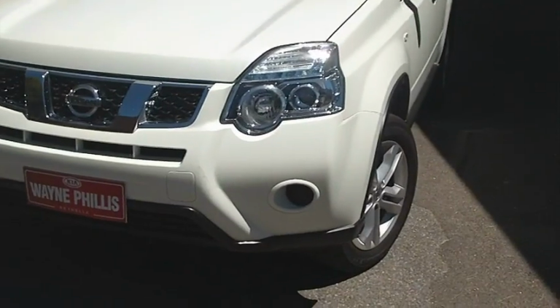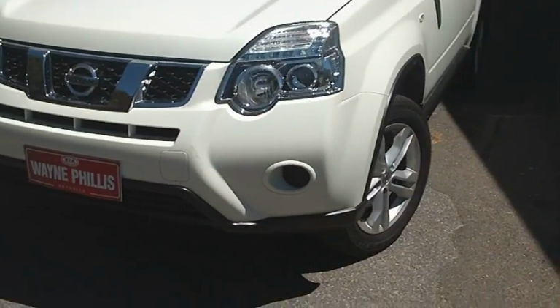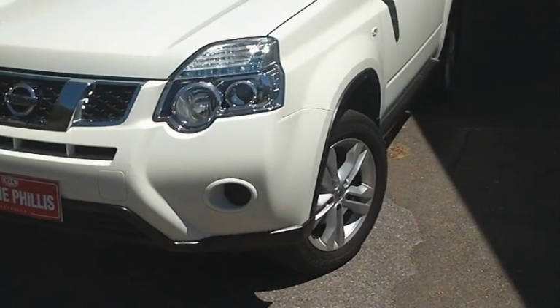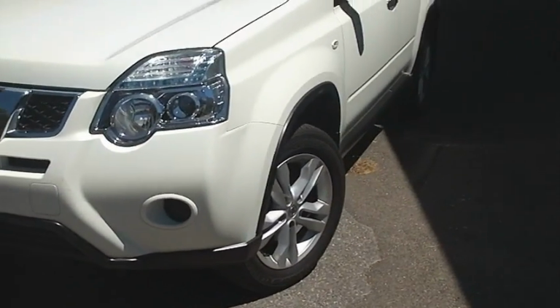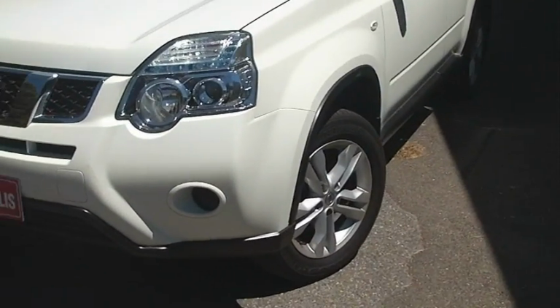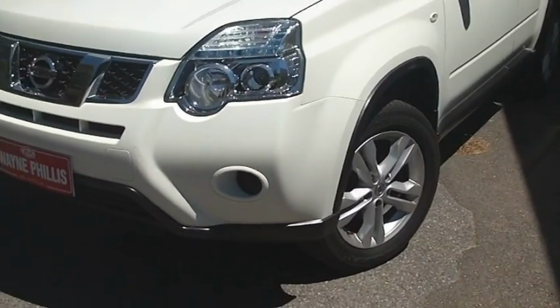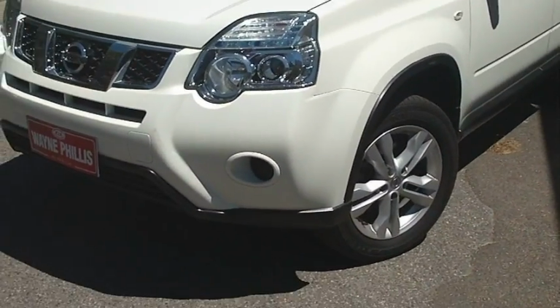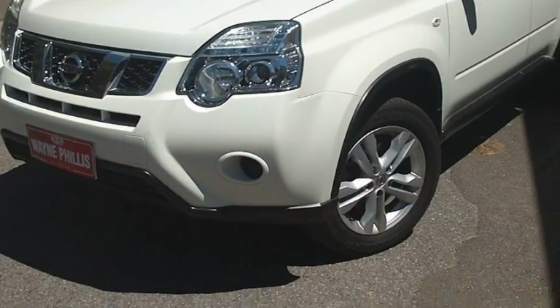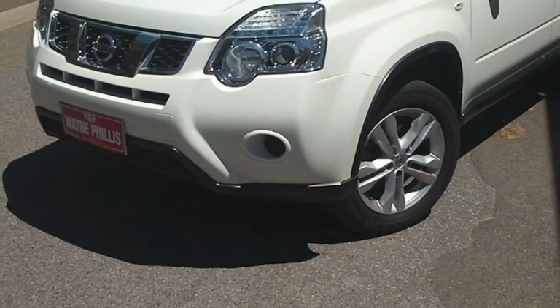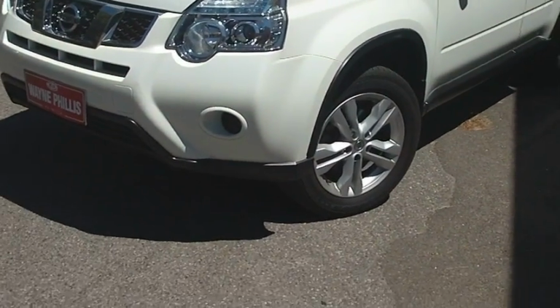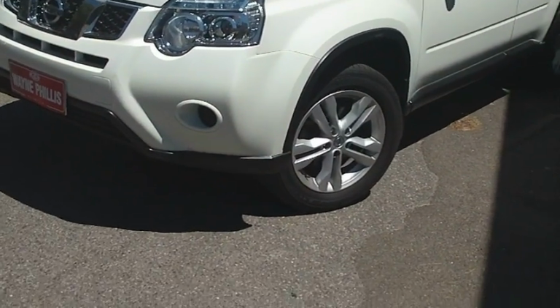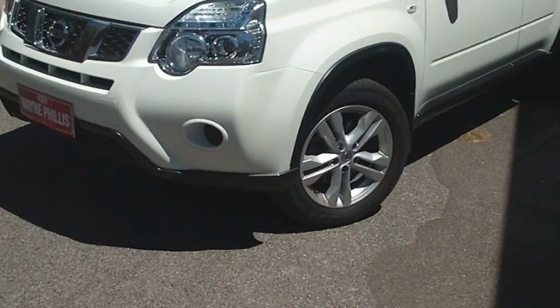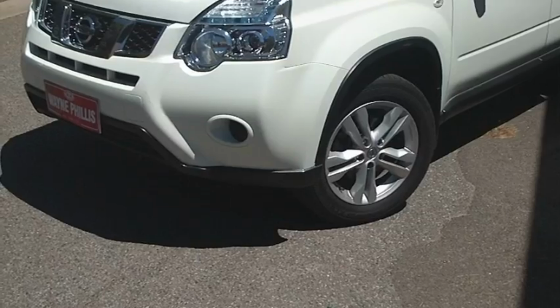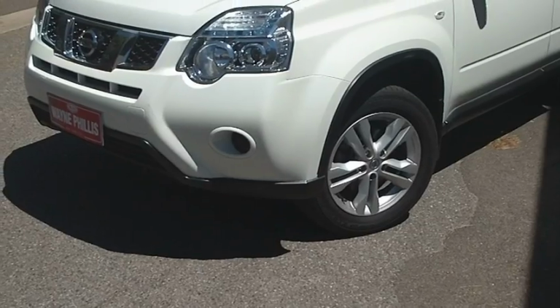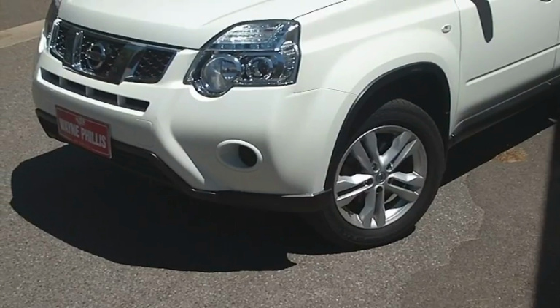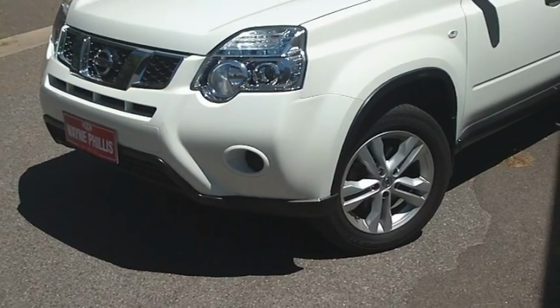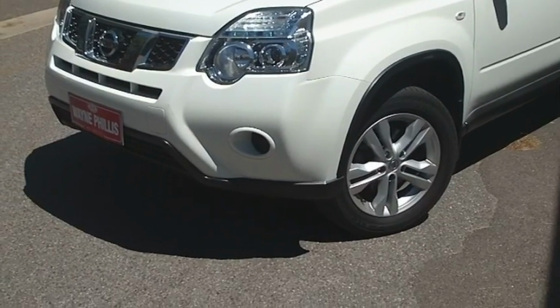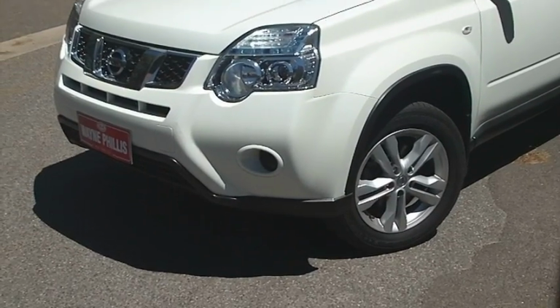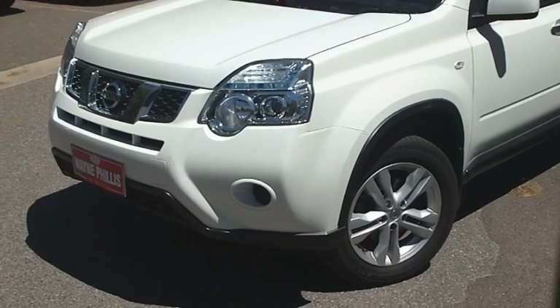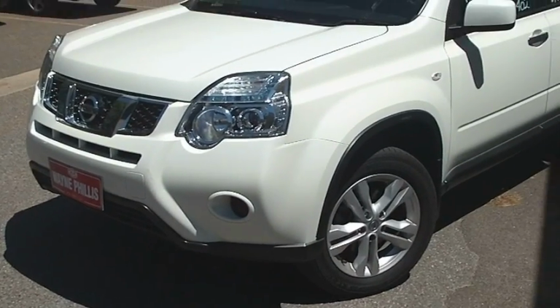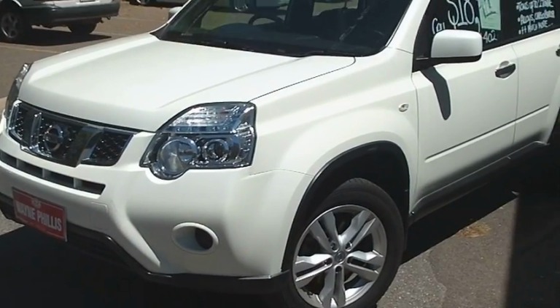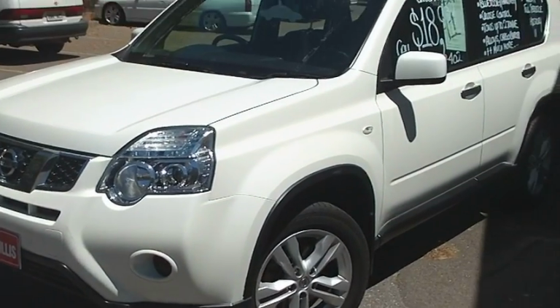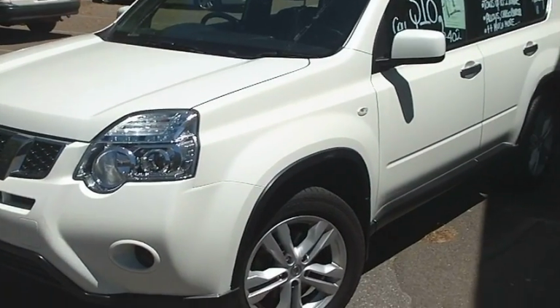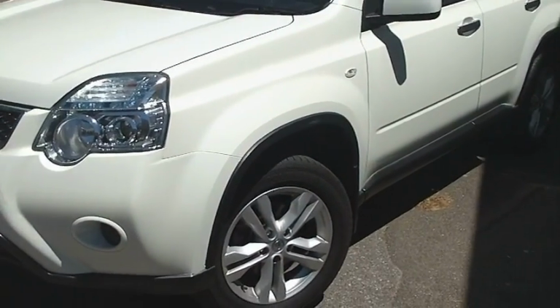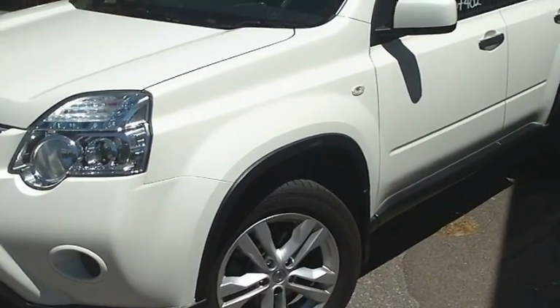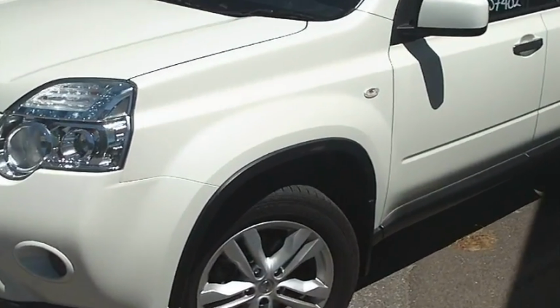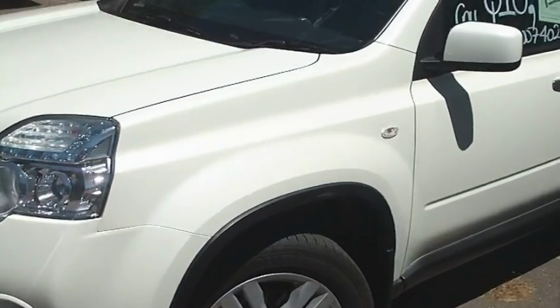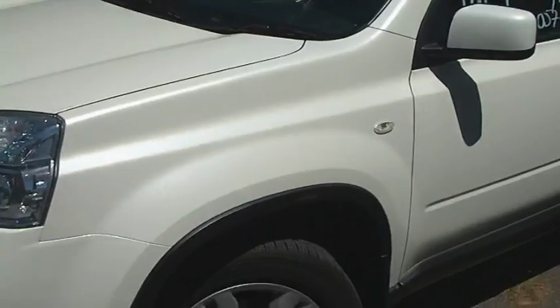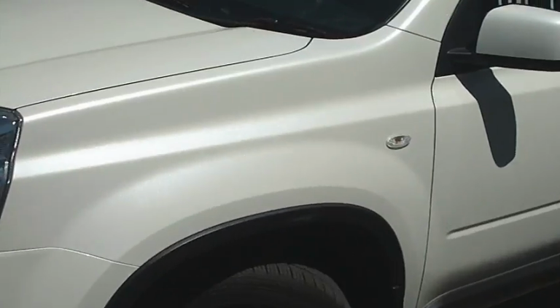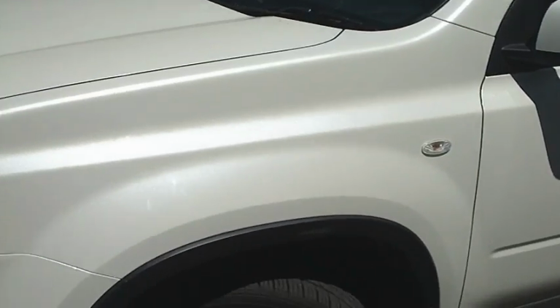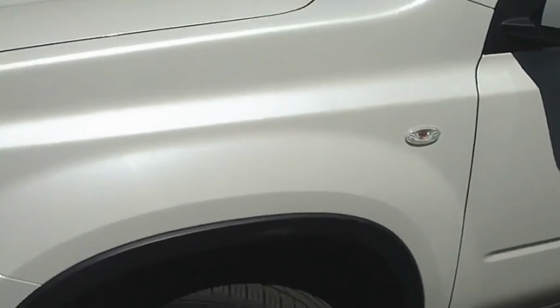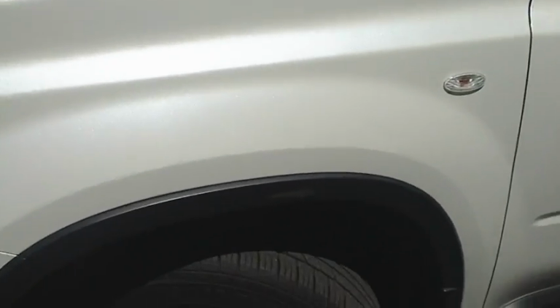What more can I say? It's a nice looking car. It's one owner with full service history. It is the 4x4 edition, which I believe is what your husband's after.